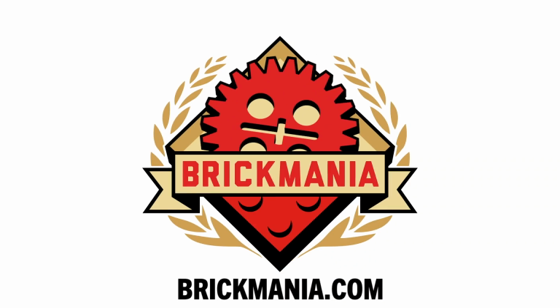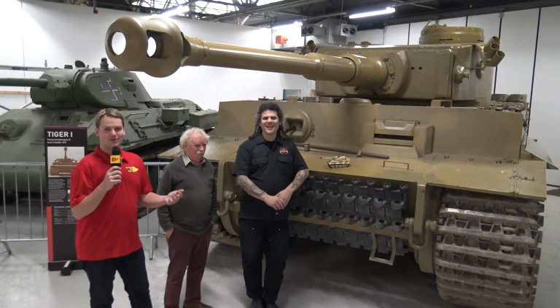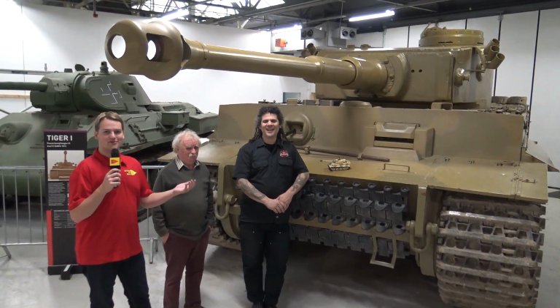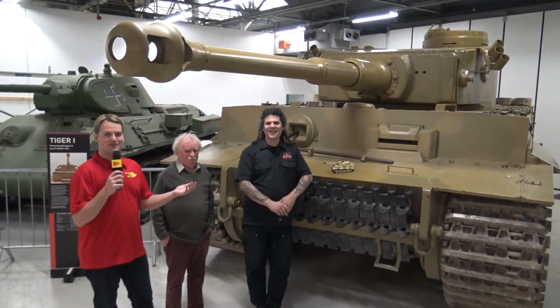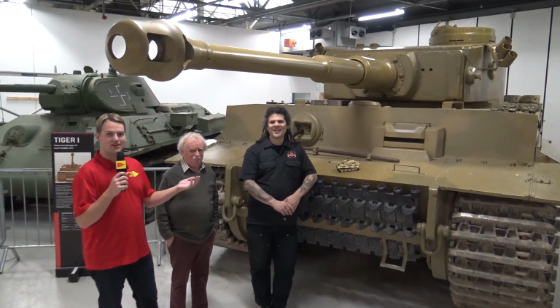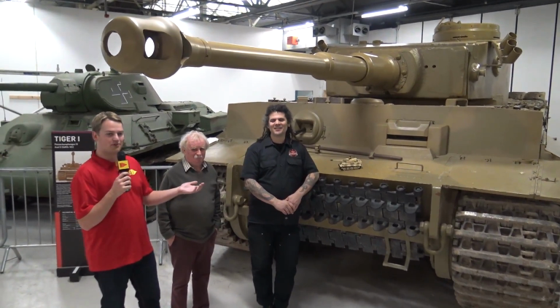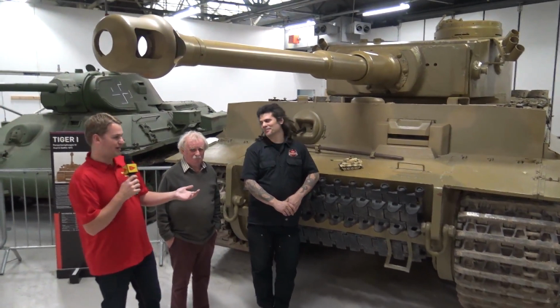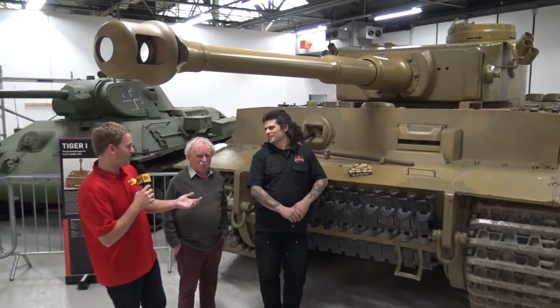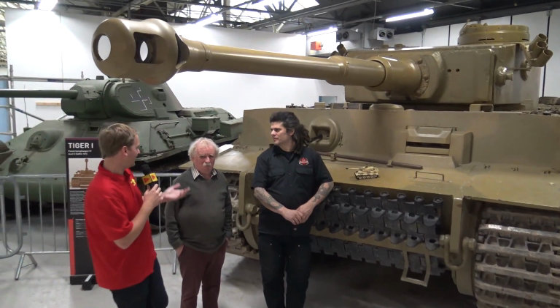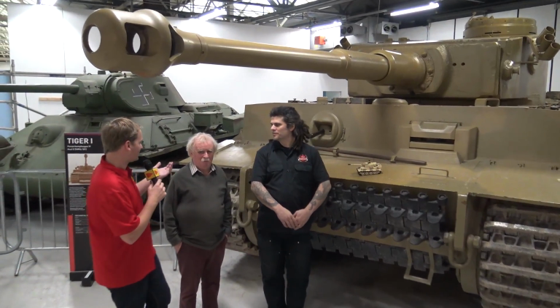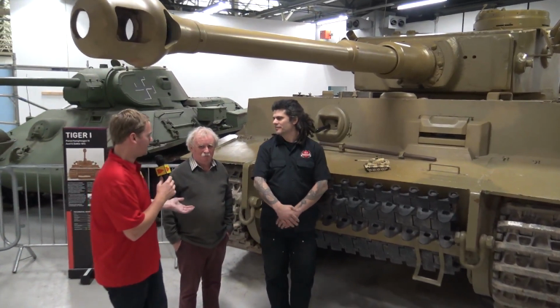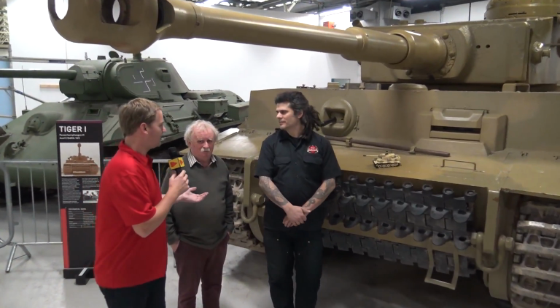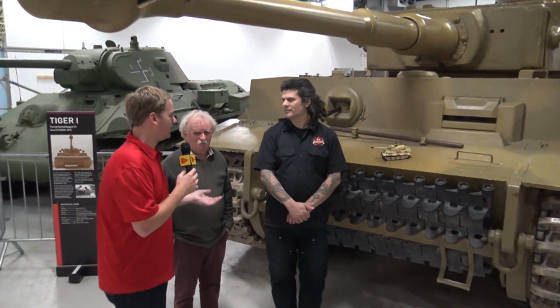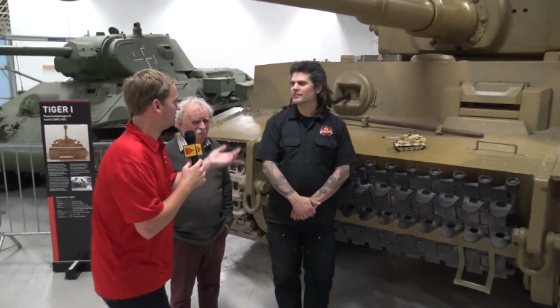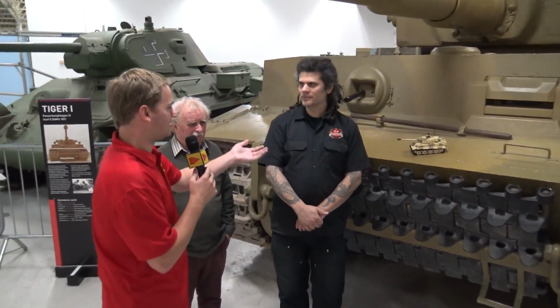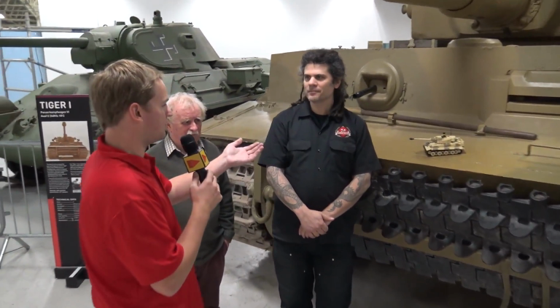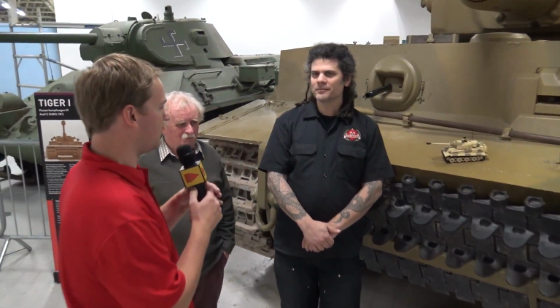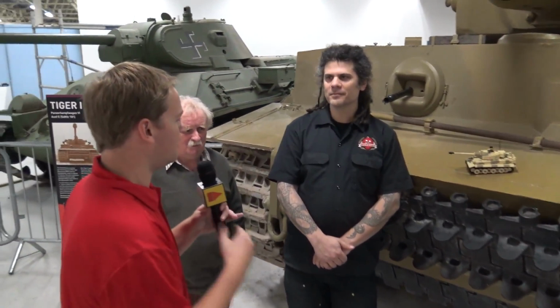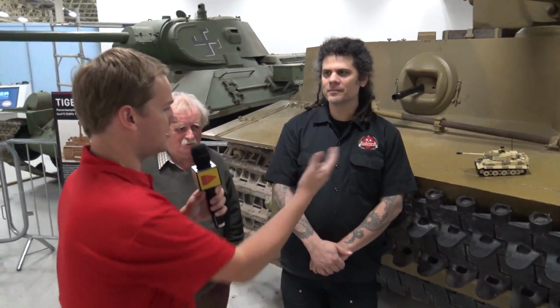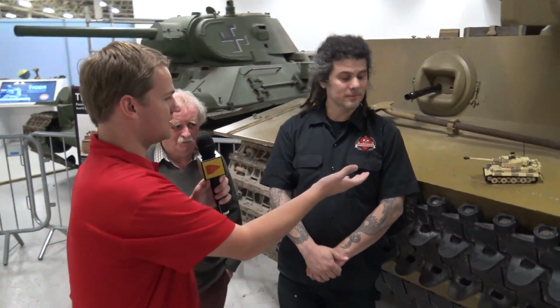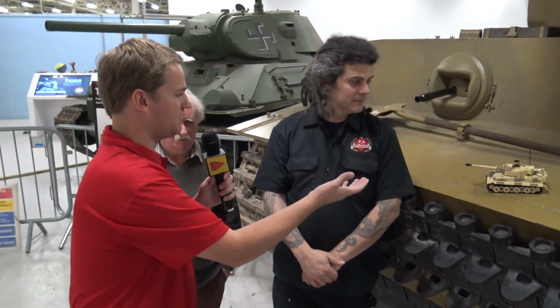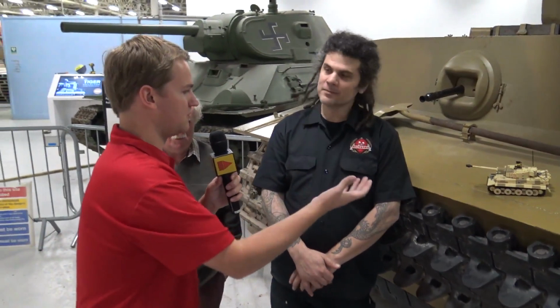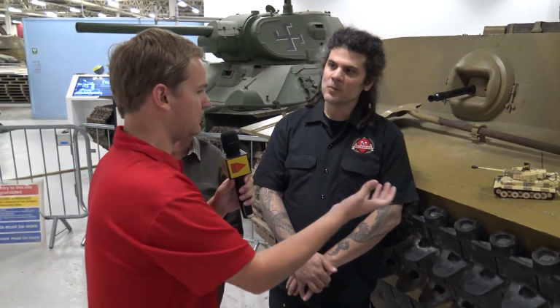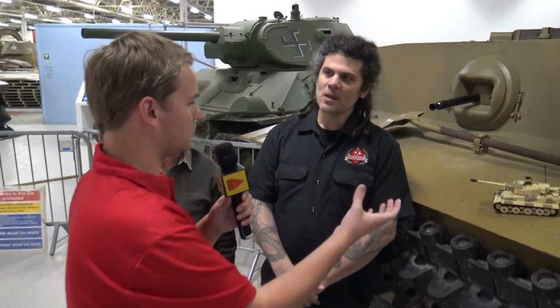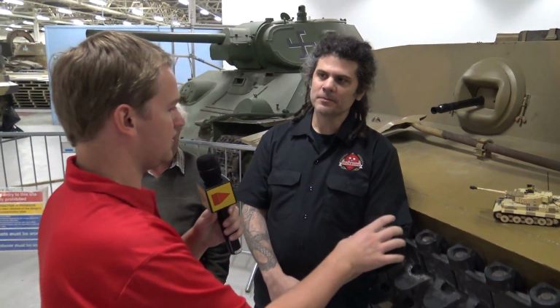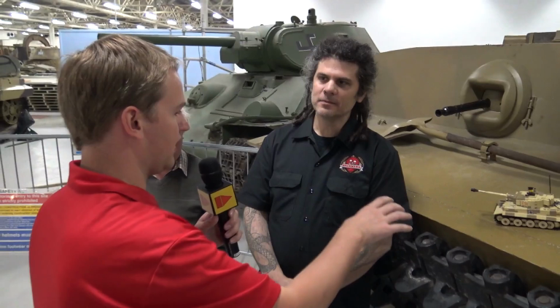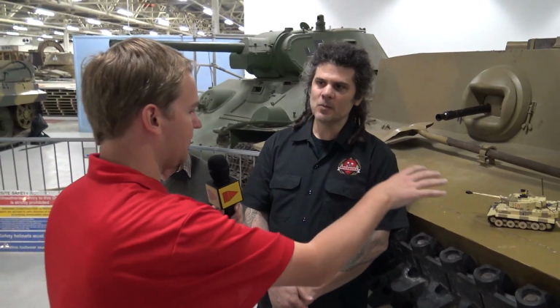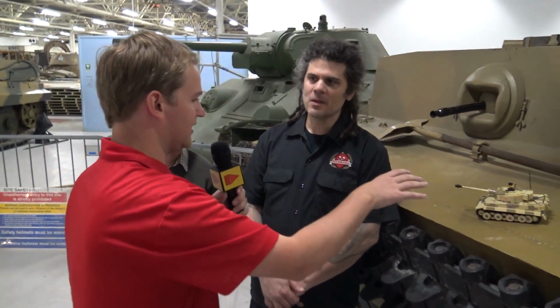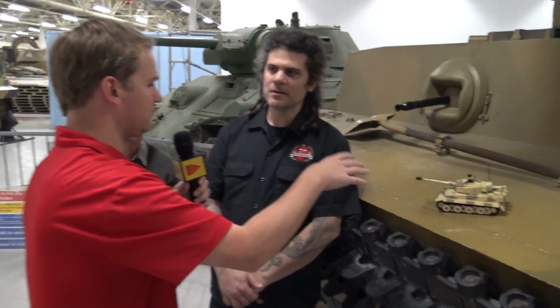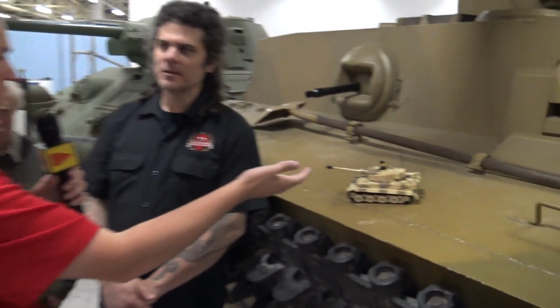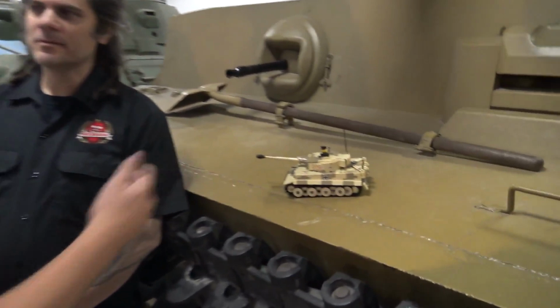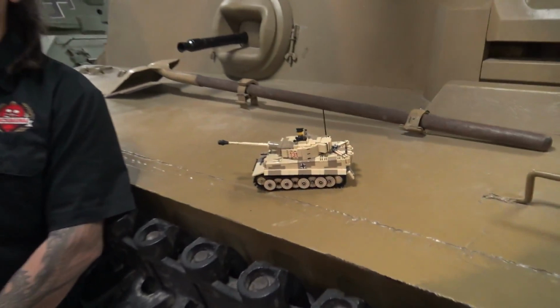We're here in front of the Tiger 131 with tank expert David and Dan Siskin from Brickmania, who designed this model. We'd like to take us through the different elements in the new Tiger 131 kit.